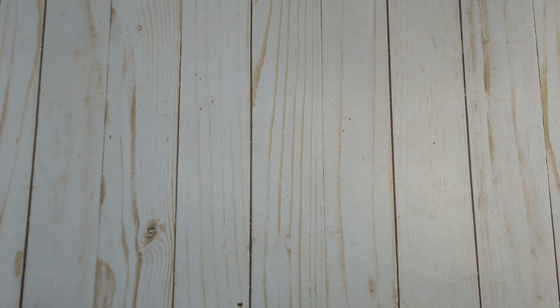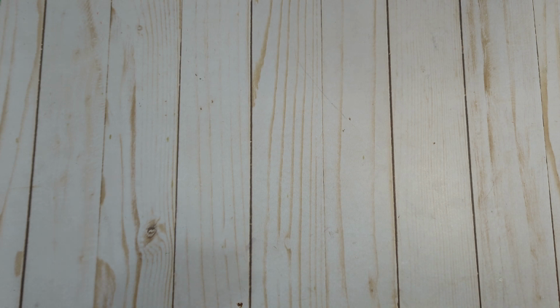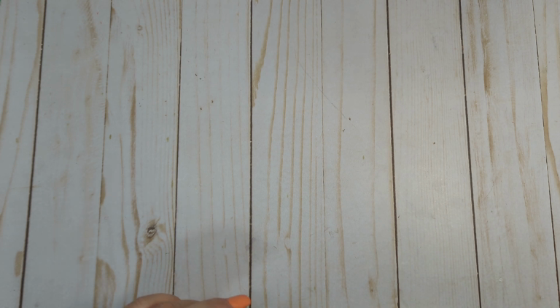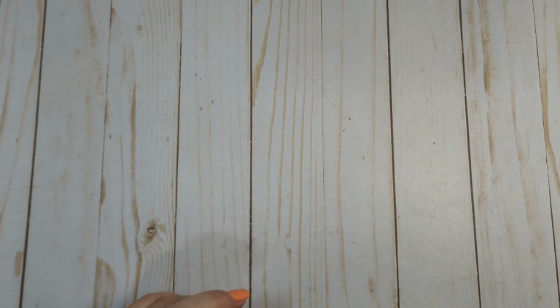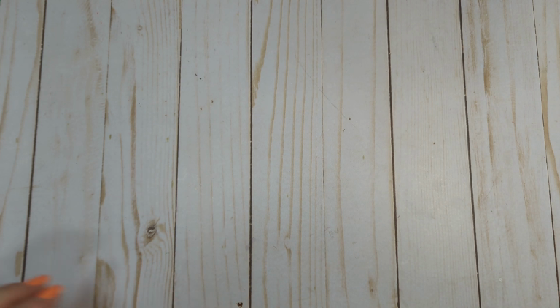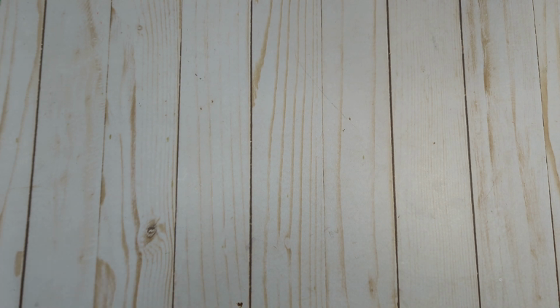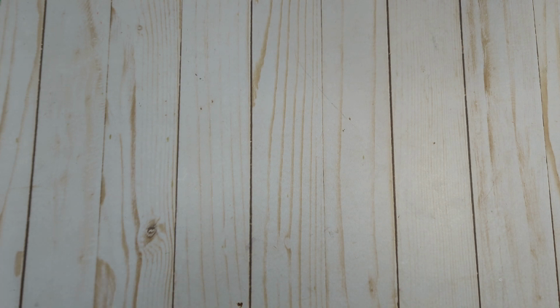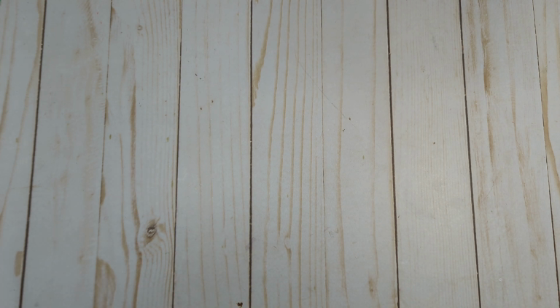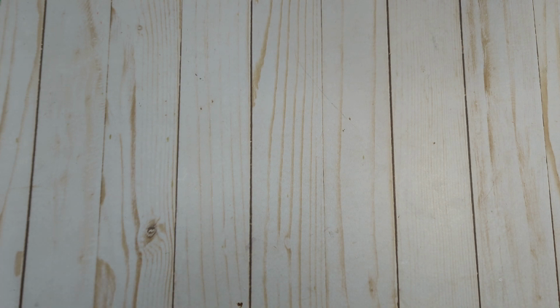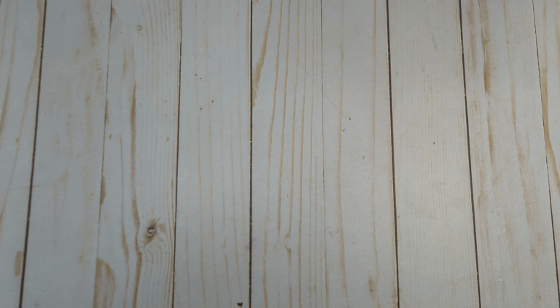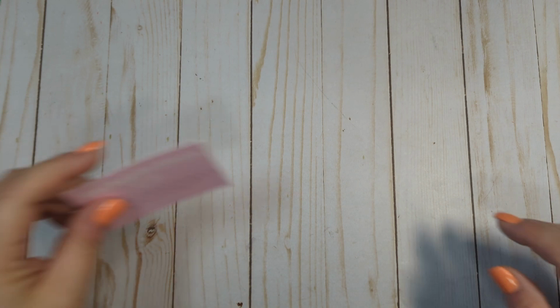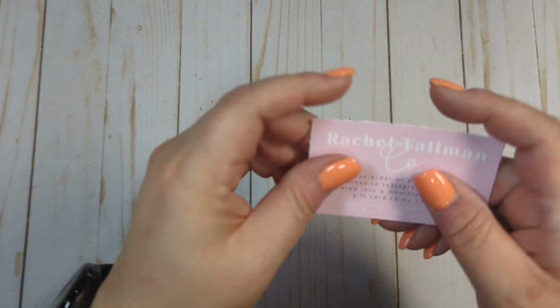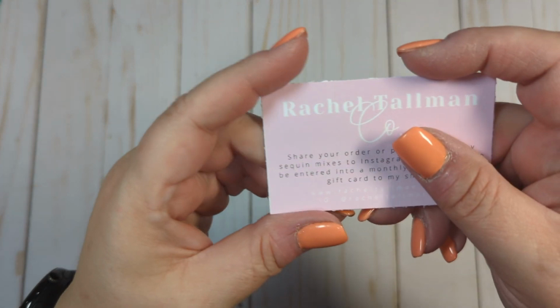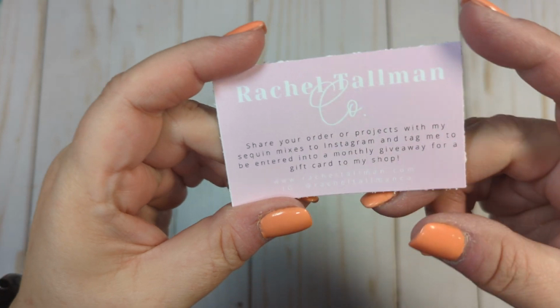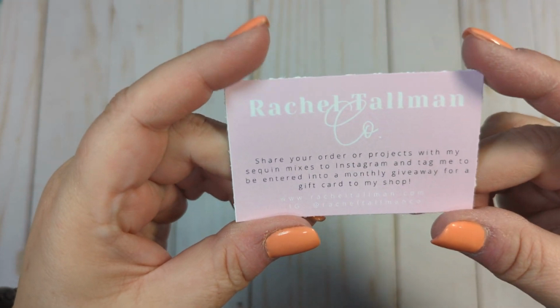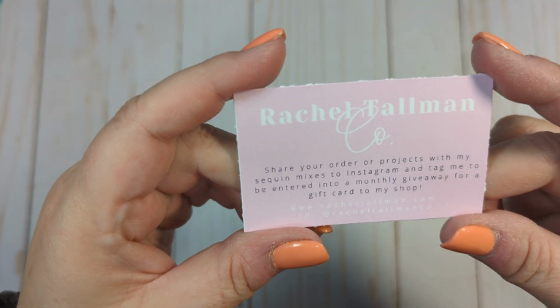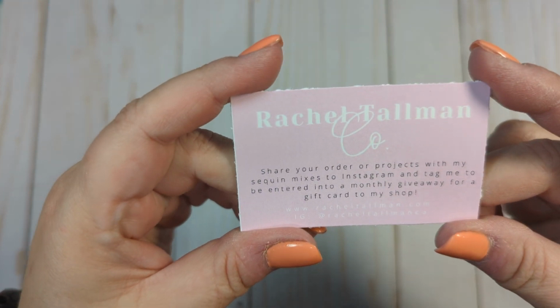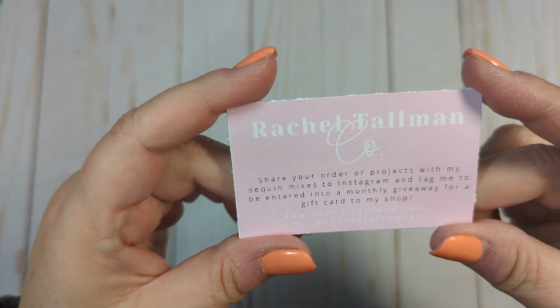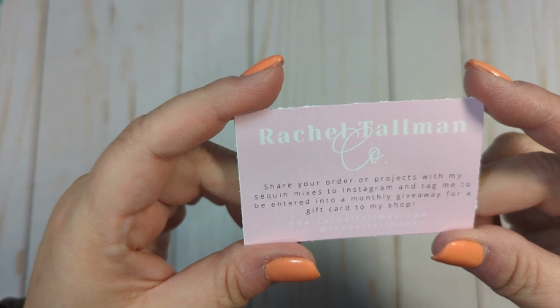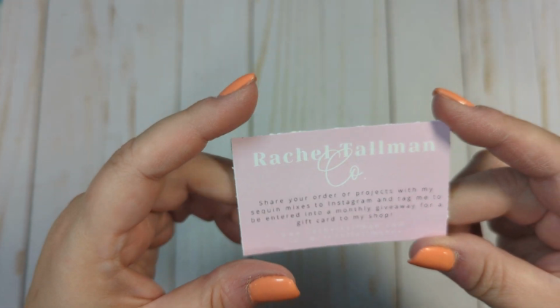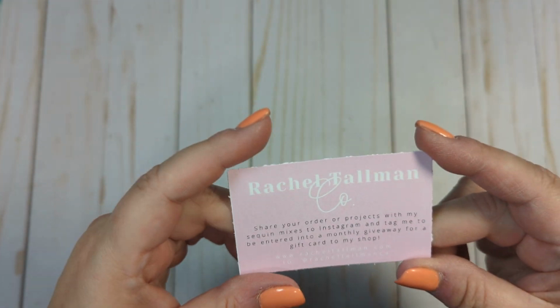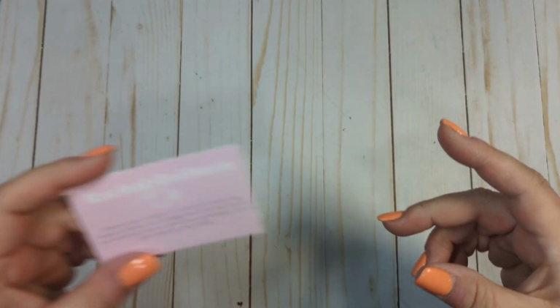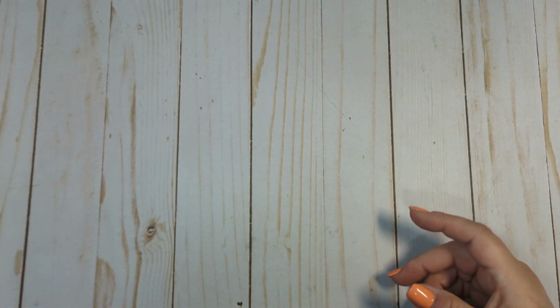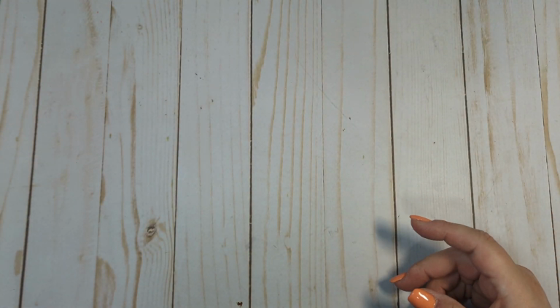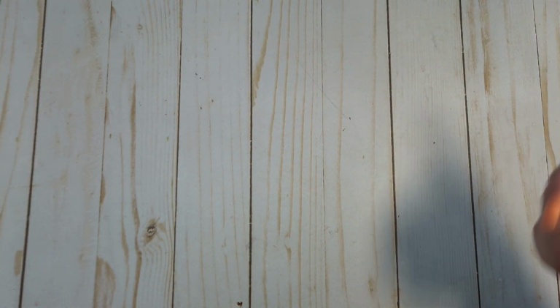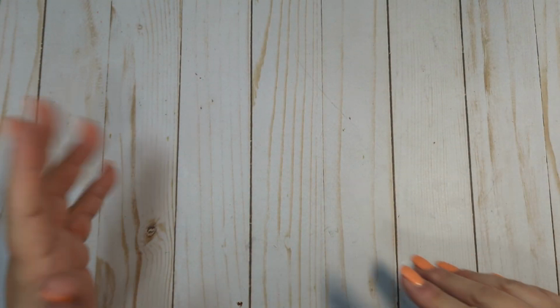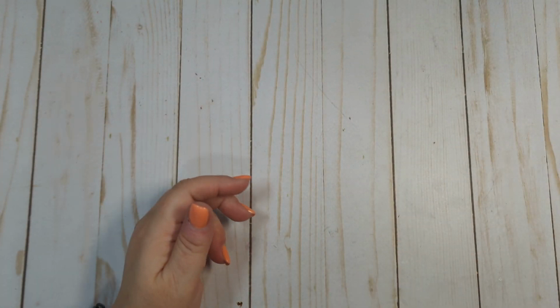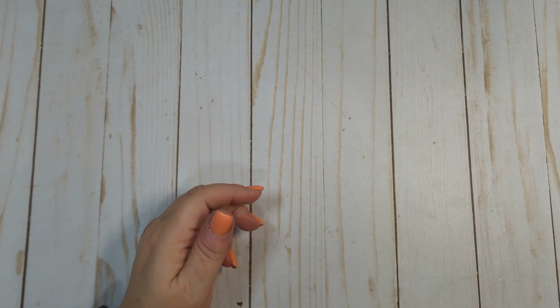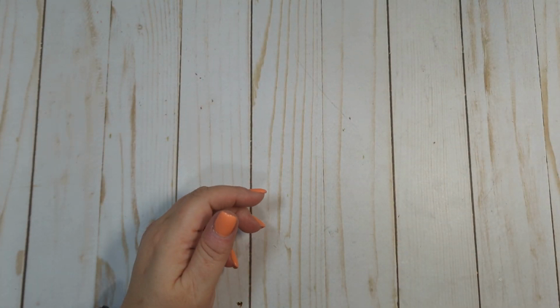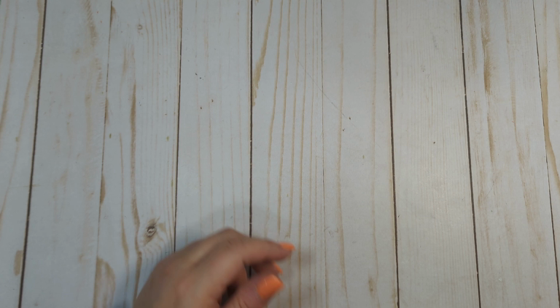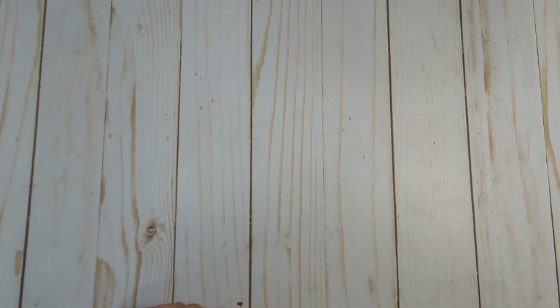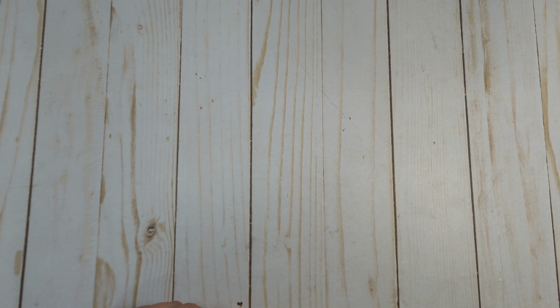The first thing I'm going to show you is the sequin mix subscription that I have from Rachel. I will link her down below. If you follow me, you'll know that I do subscribe to her monthly sequin mixes.